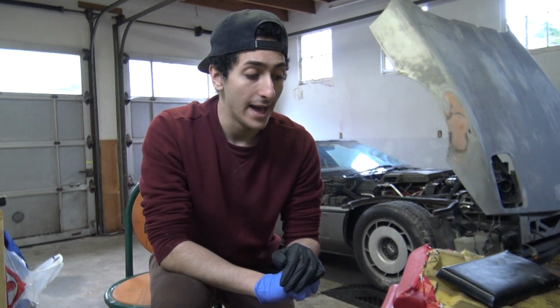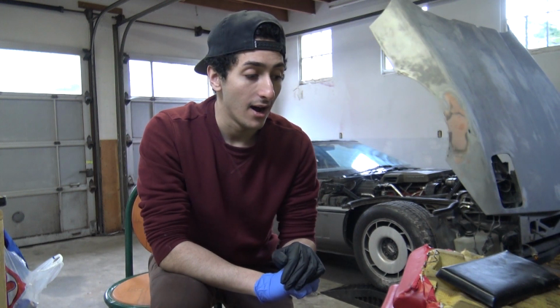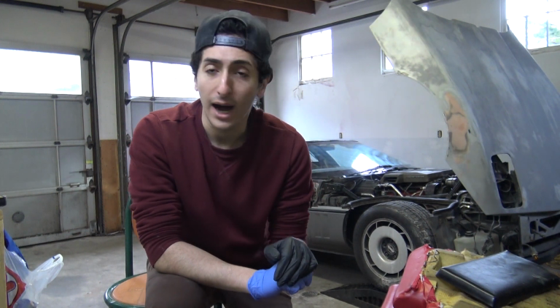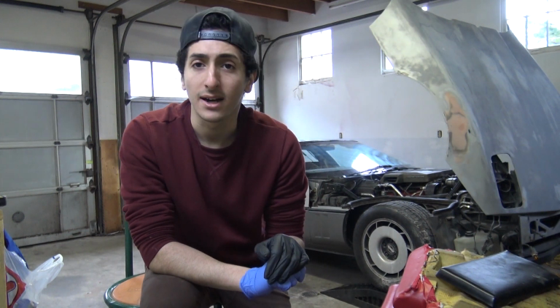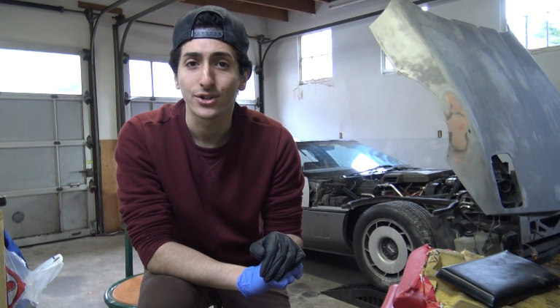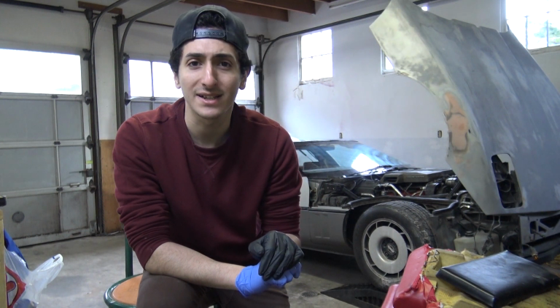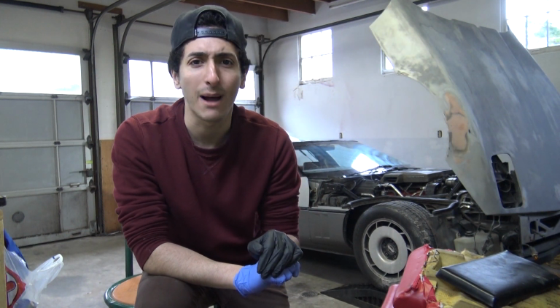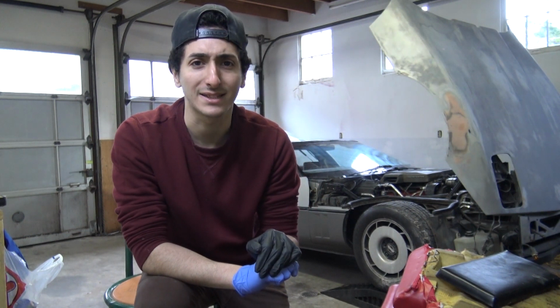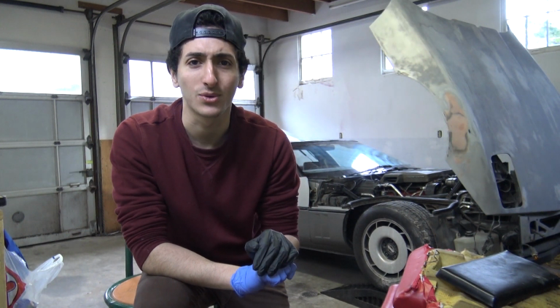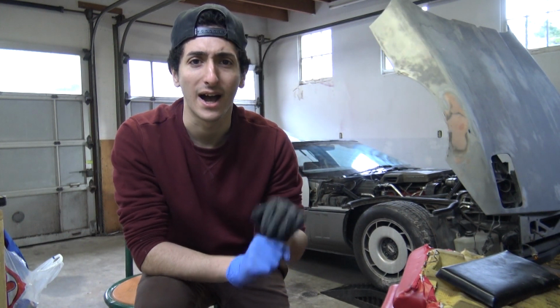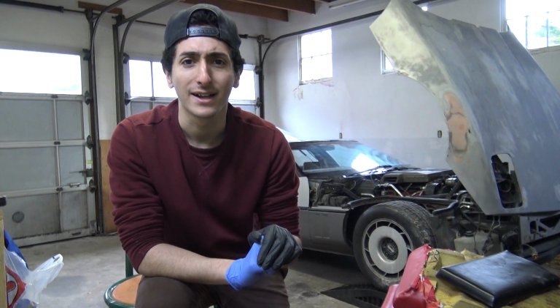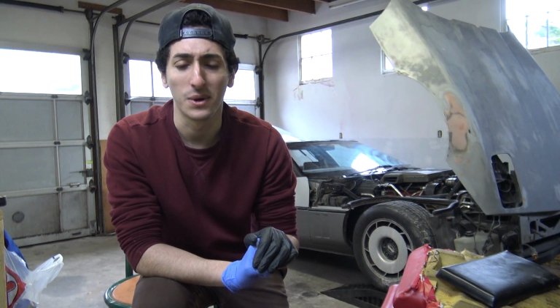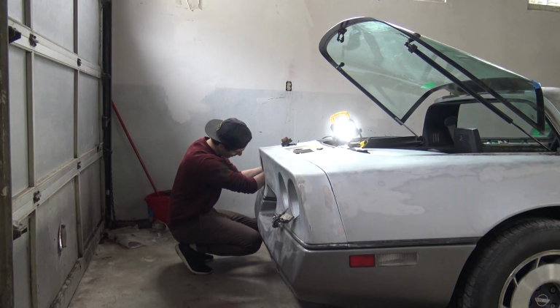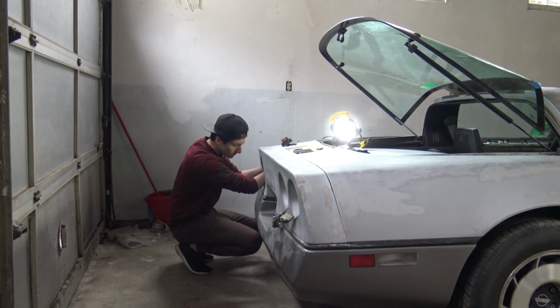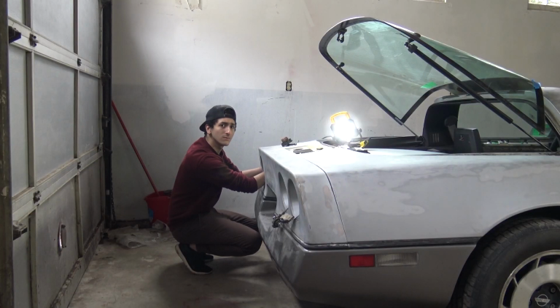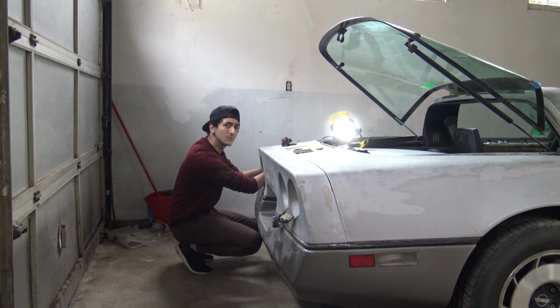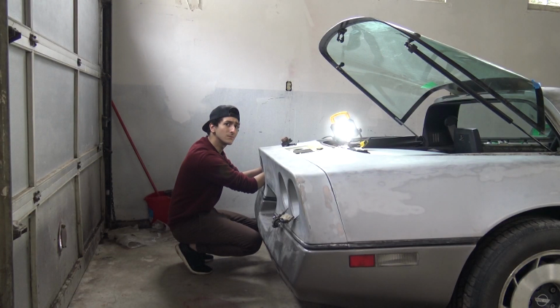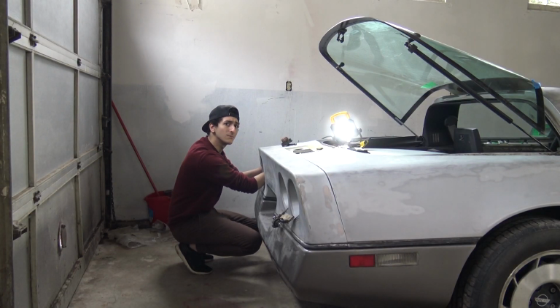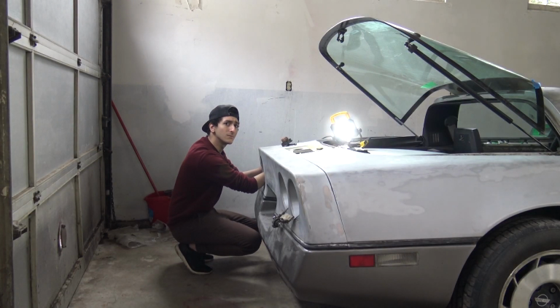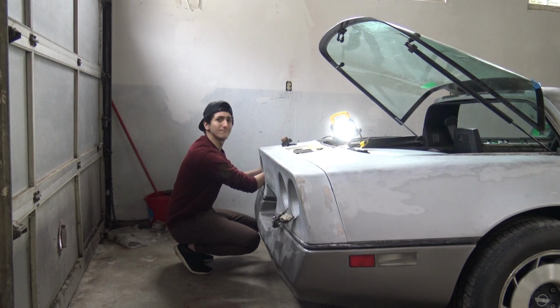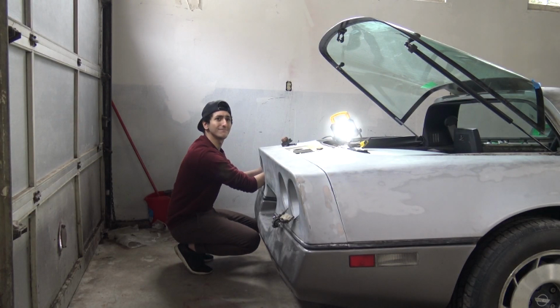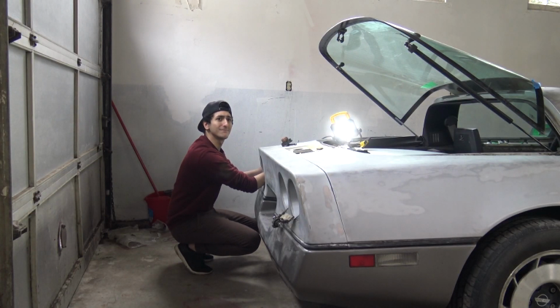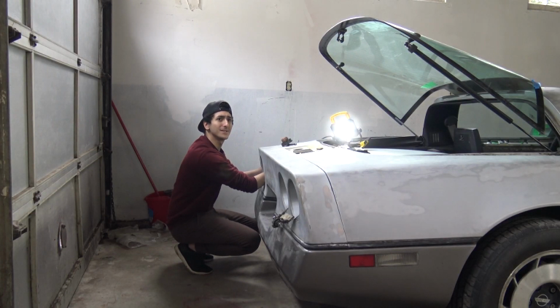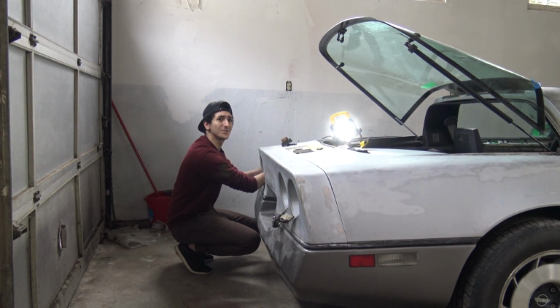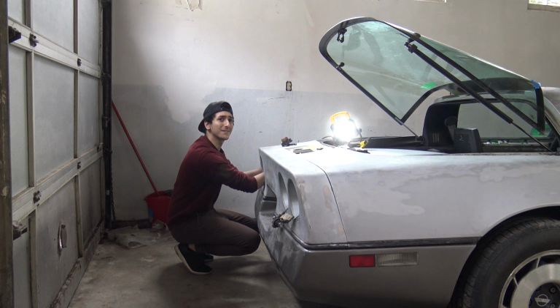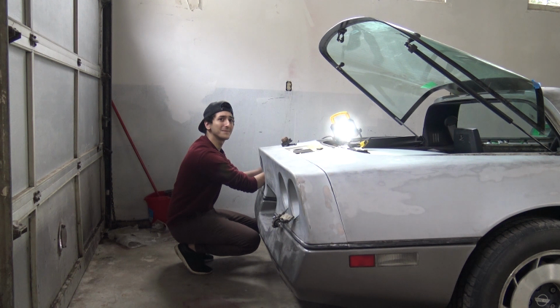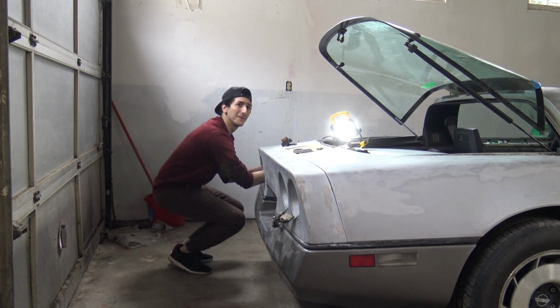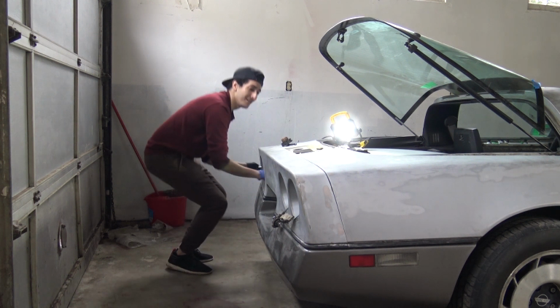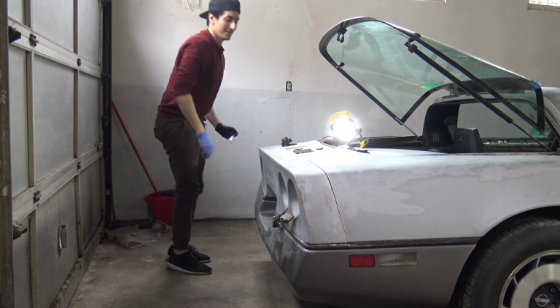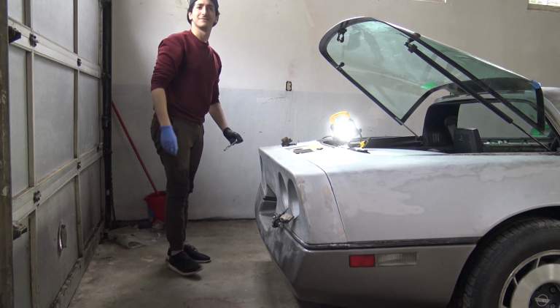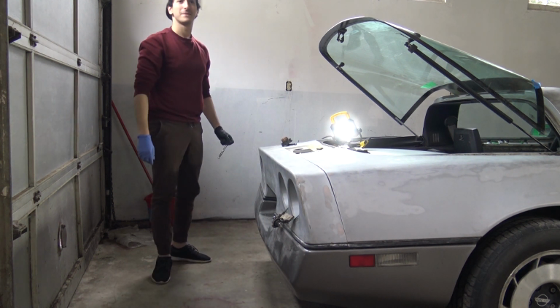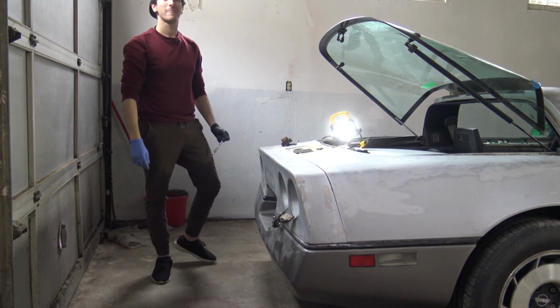I'm going to show you guys something that happened last night which was kind of weird — this place was being broken into.